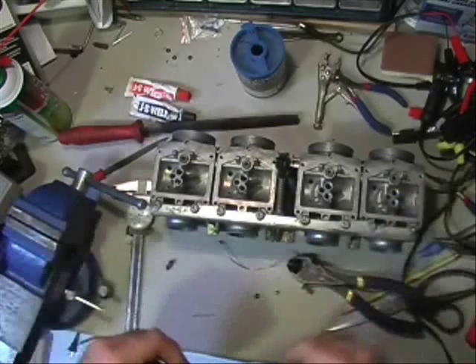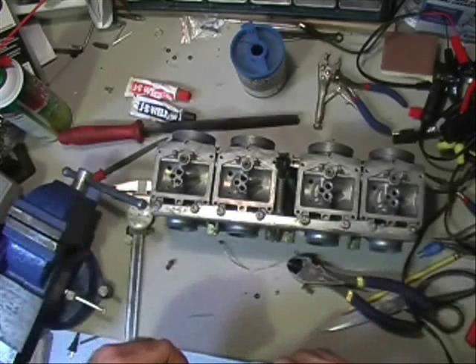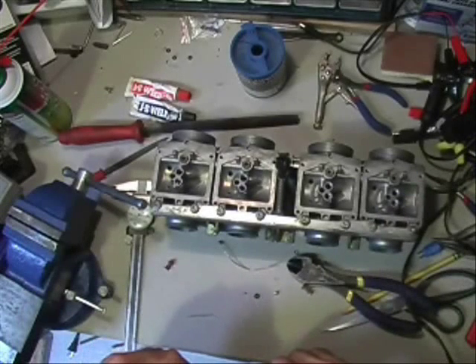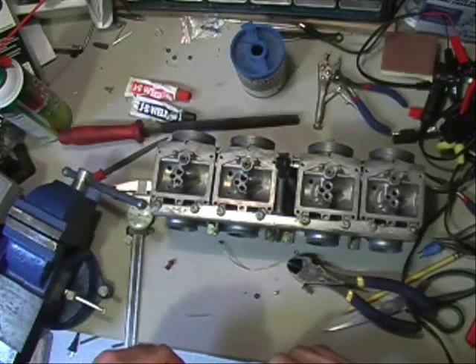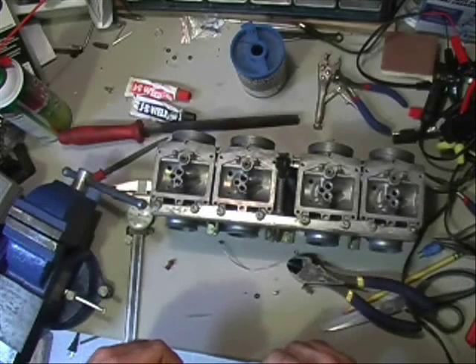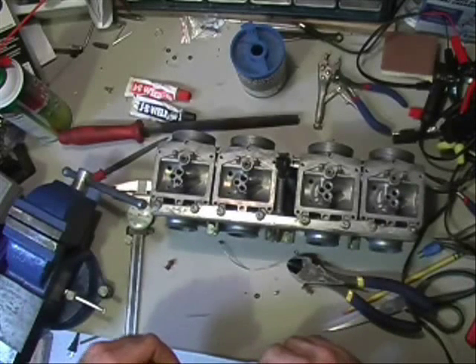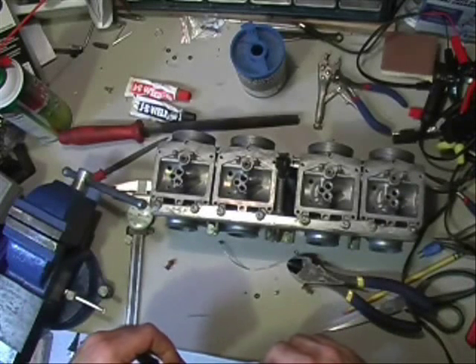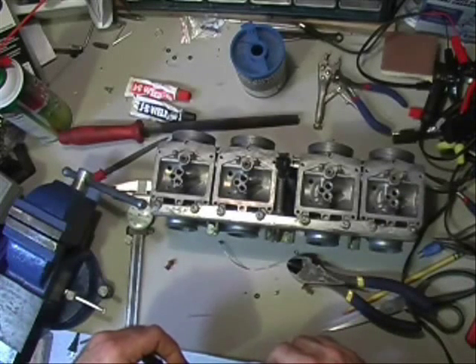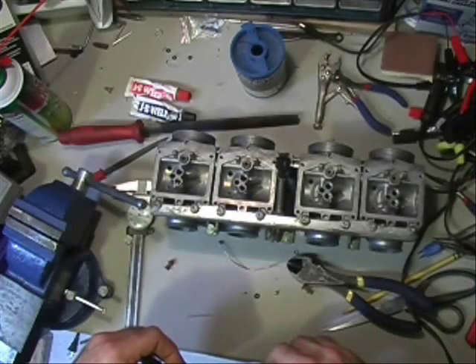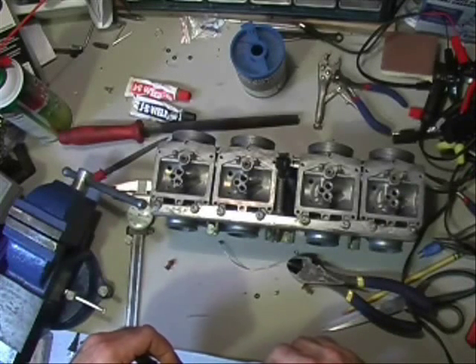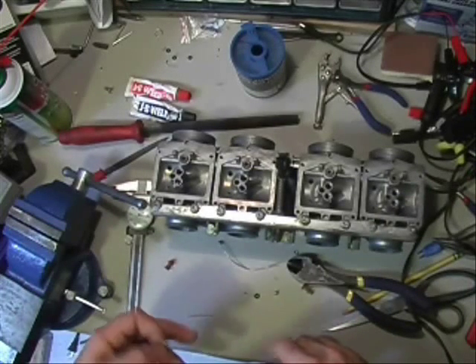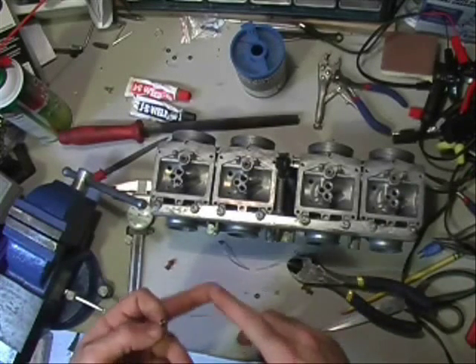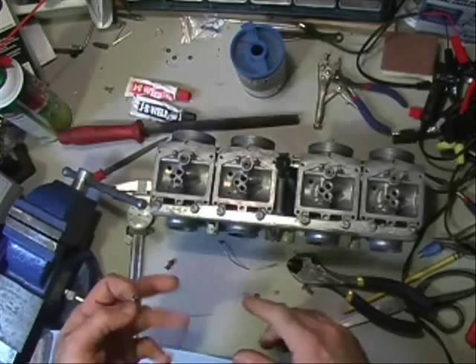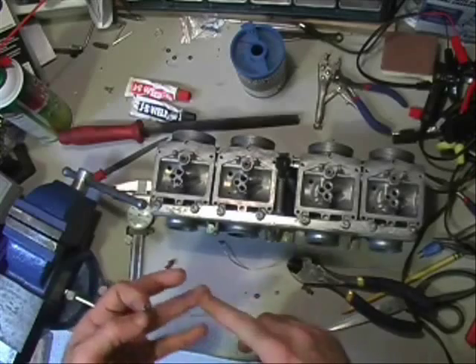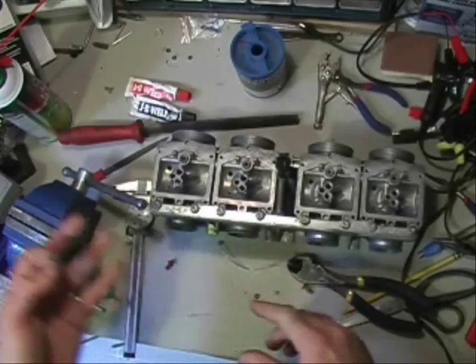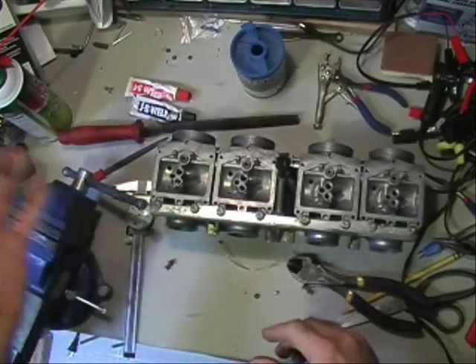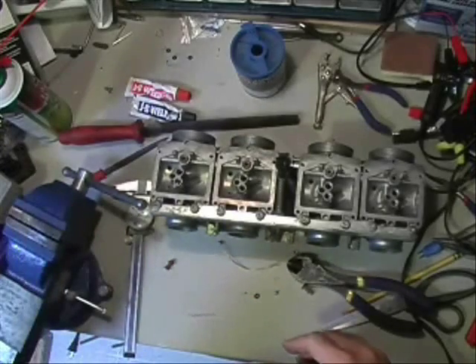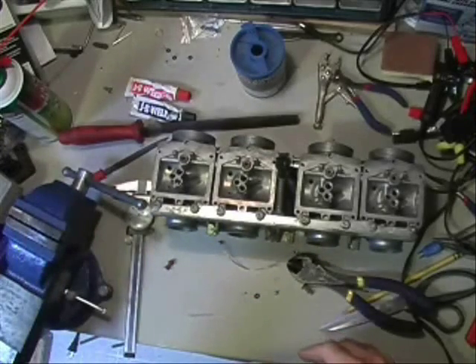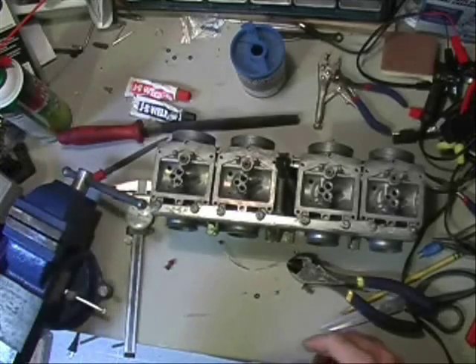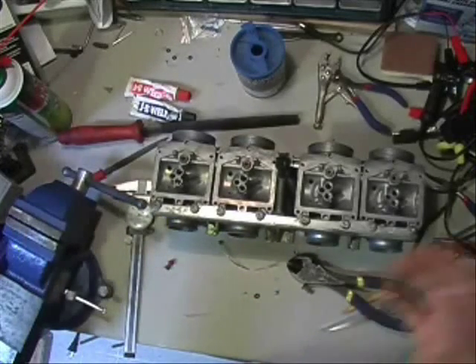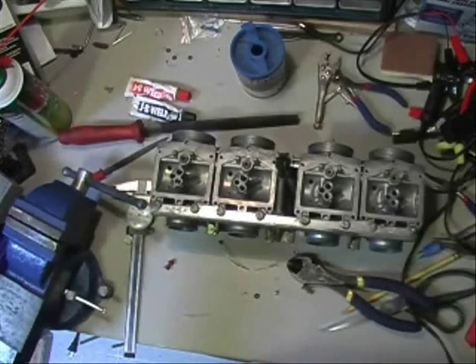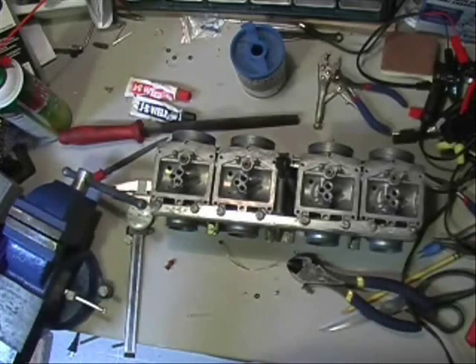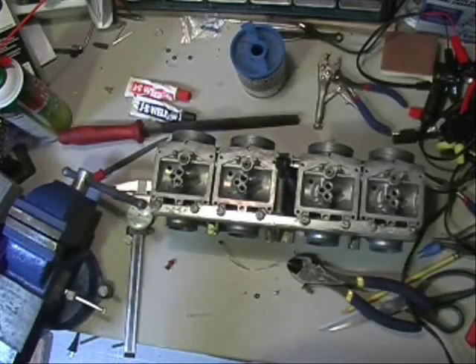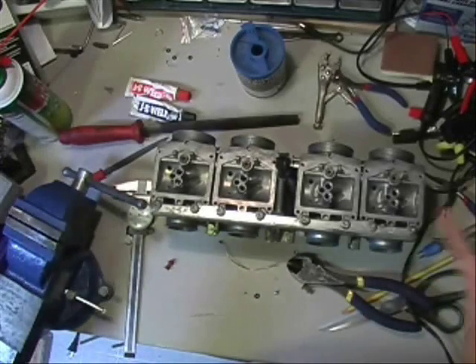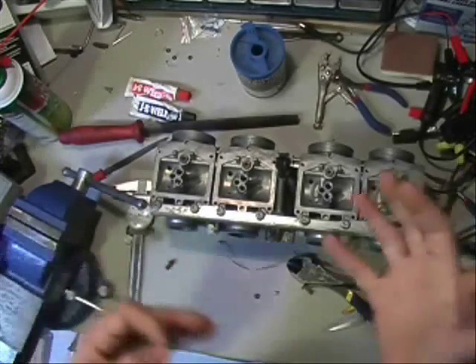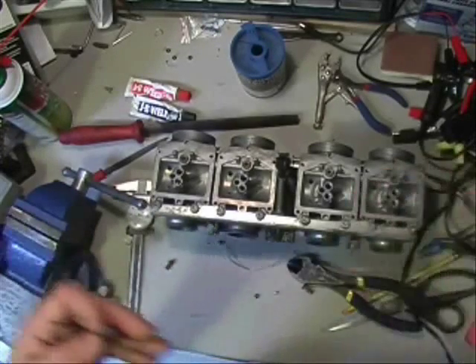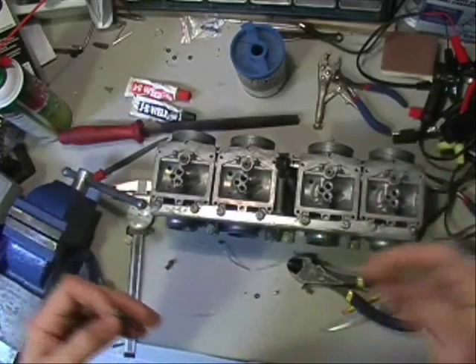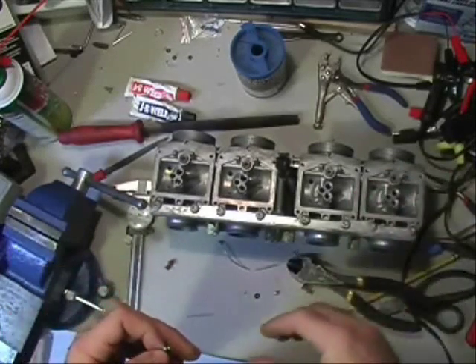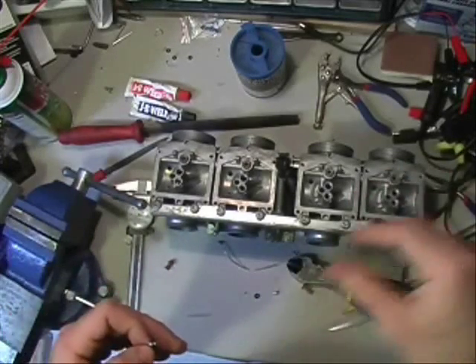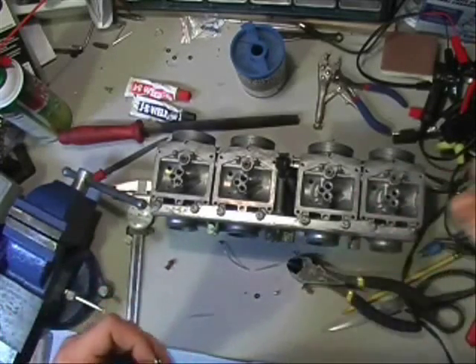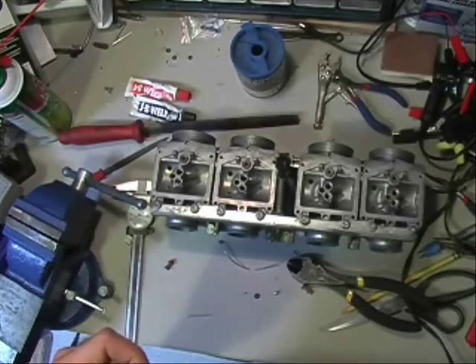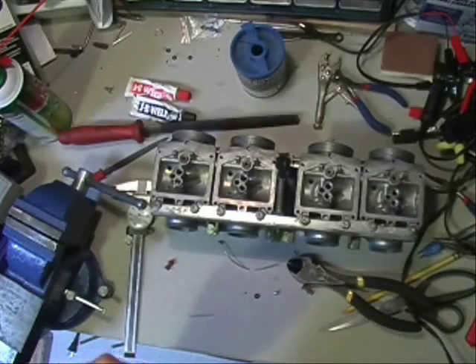That concludes all the magic in this stainless steel wire, rivet, JB Weld build — no wait, no $10 for four rubber plugs.